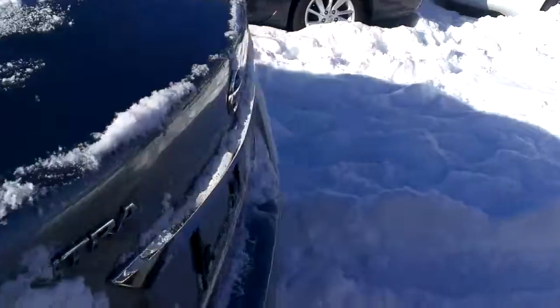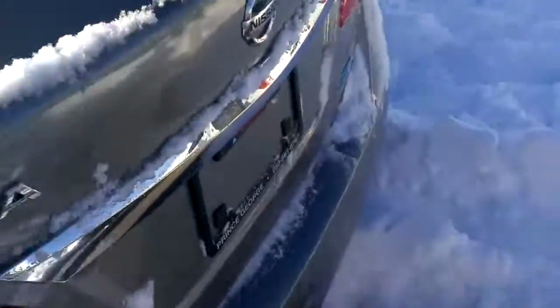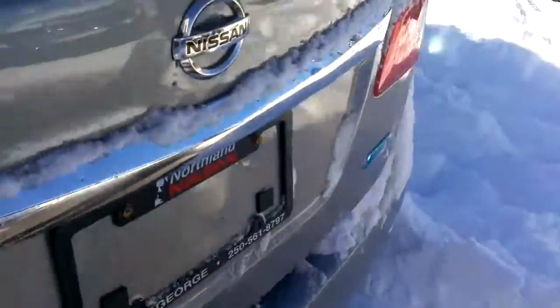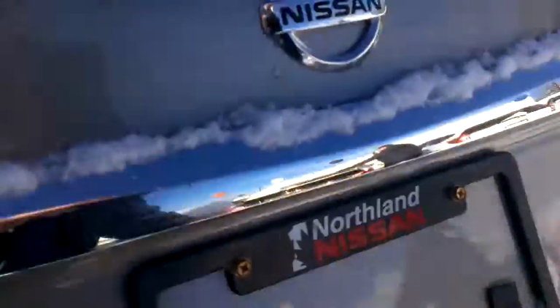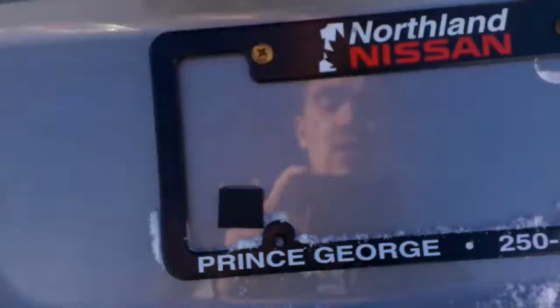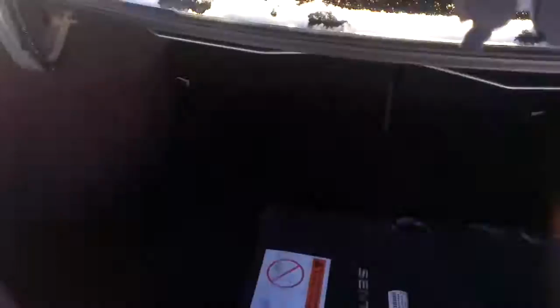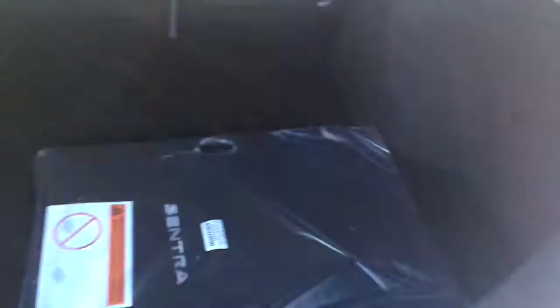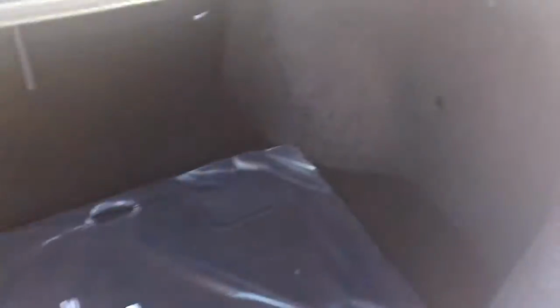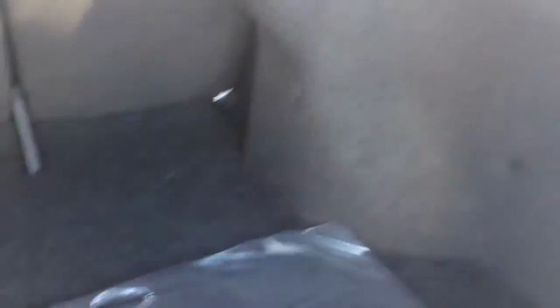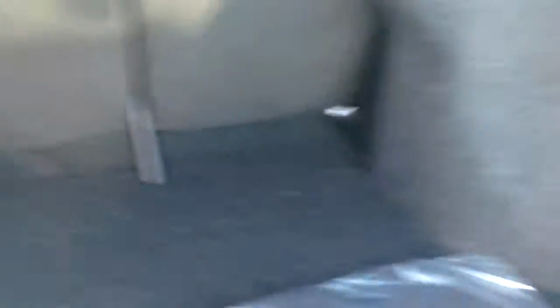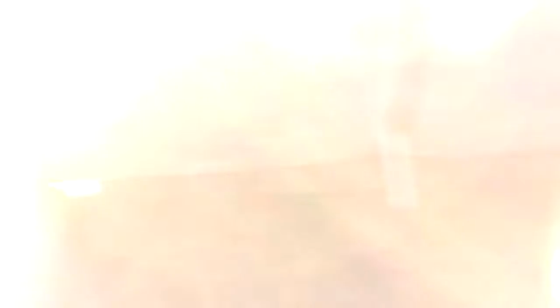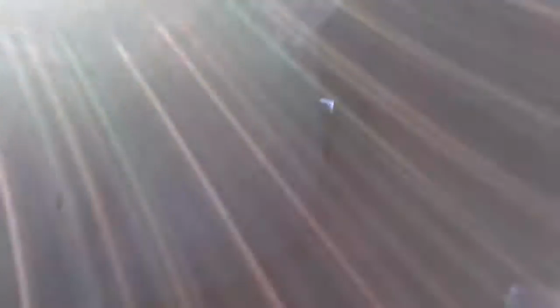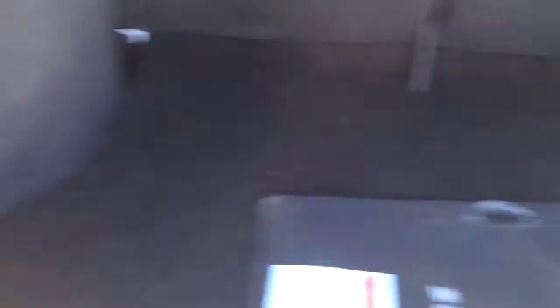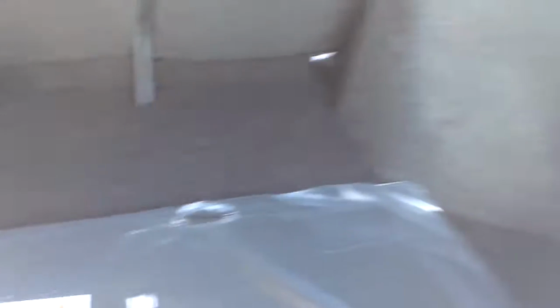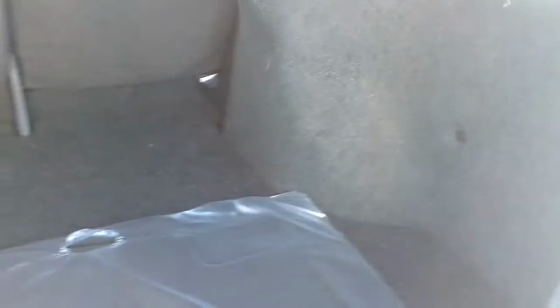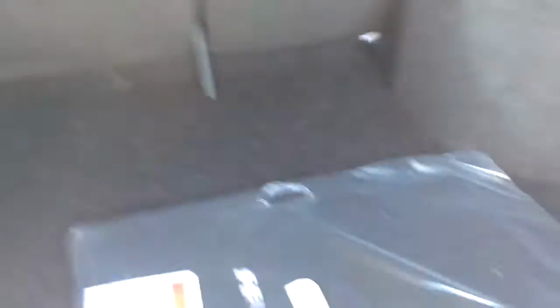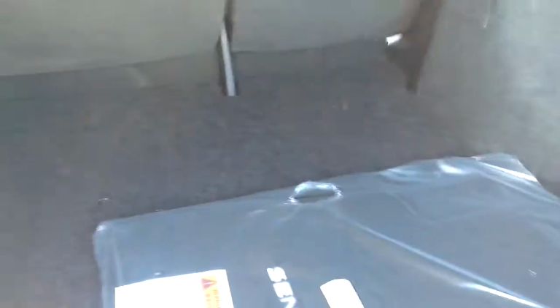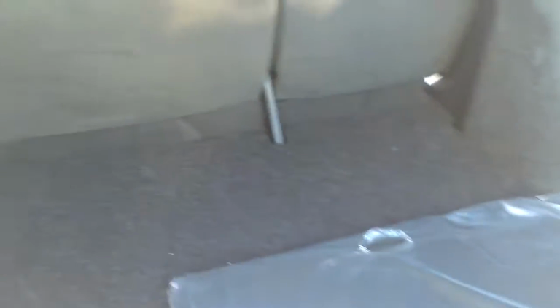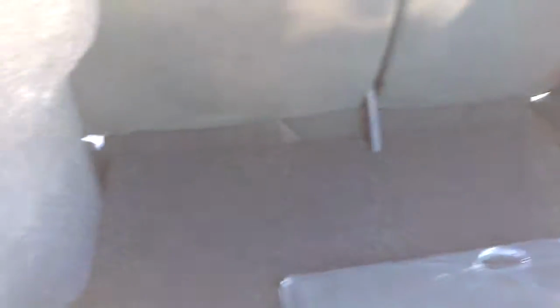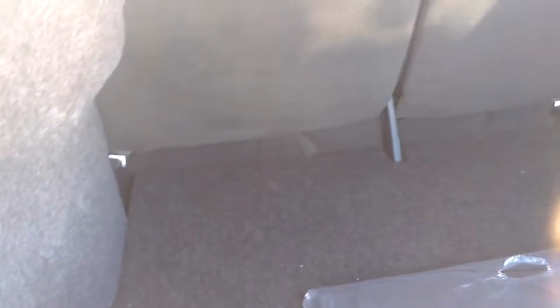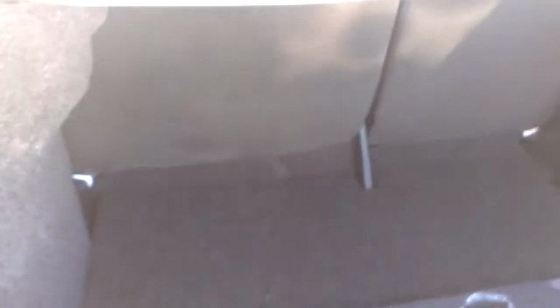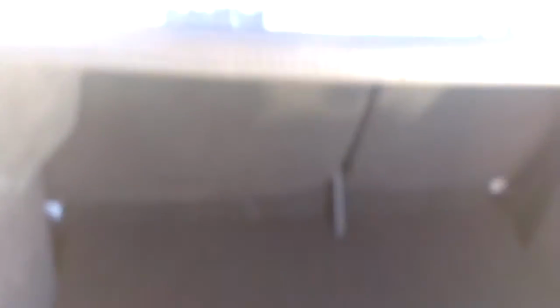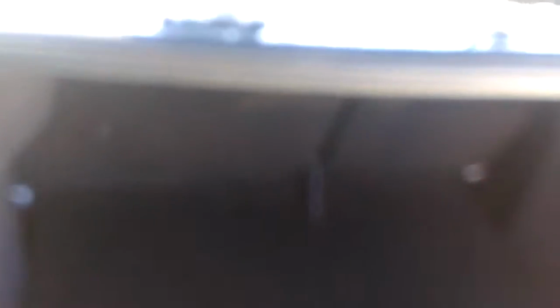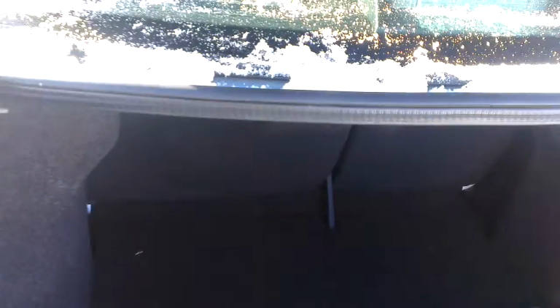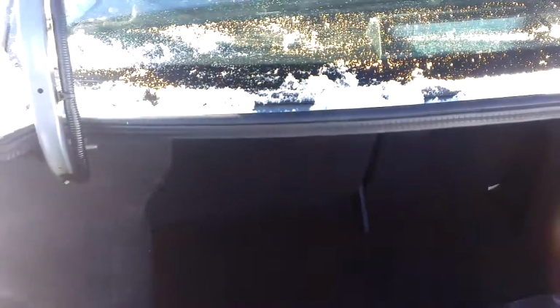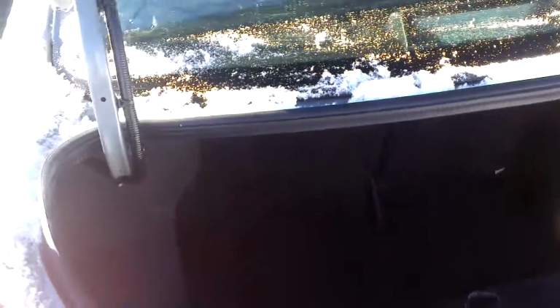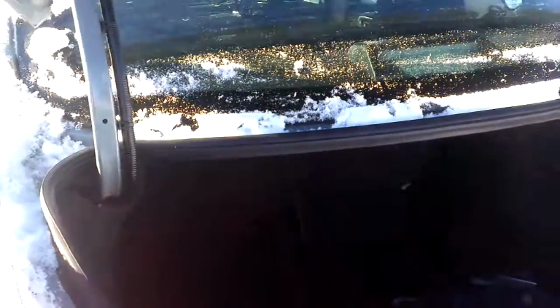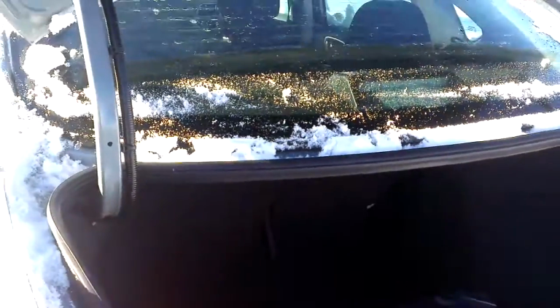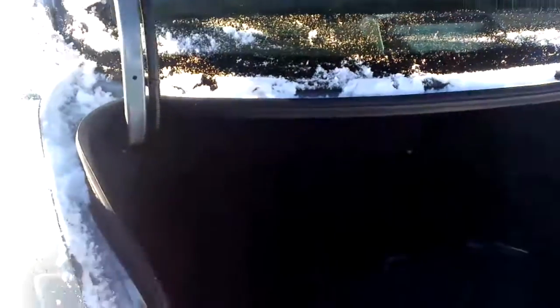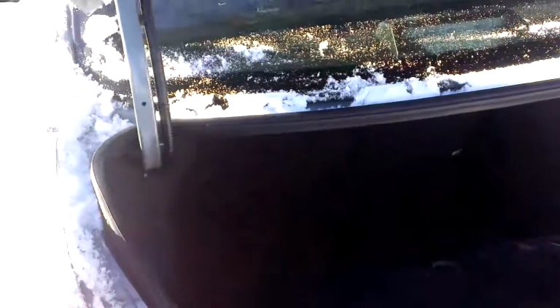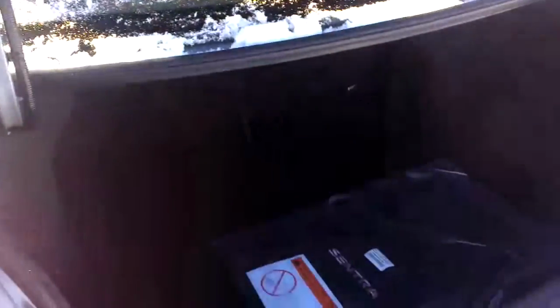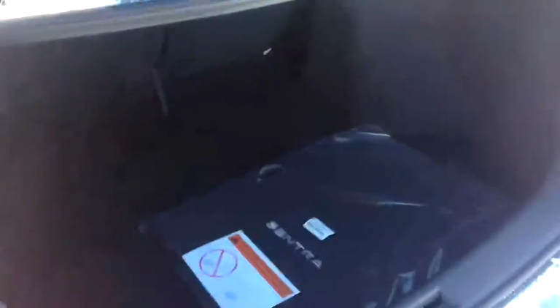Starting at the back here, you still have keyless trunk entry from your key fob. Still the same size trunk — absolutely massive. To show you how big it is, Zach's going to crawl in here and show you how much room is left over. Pretty big trunk.